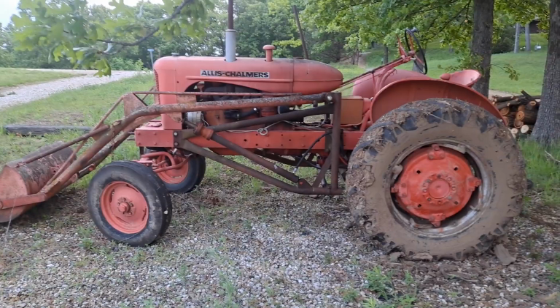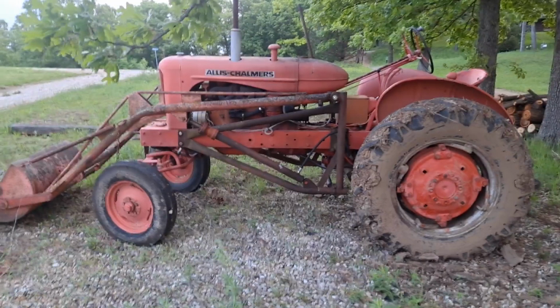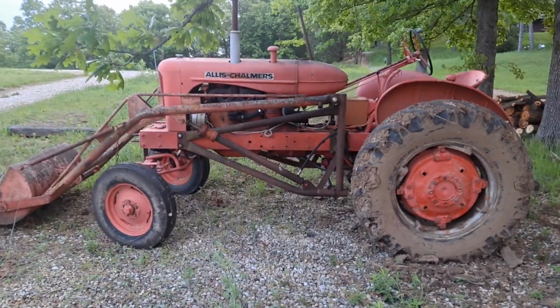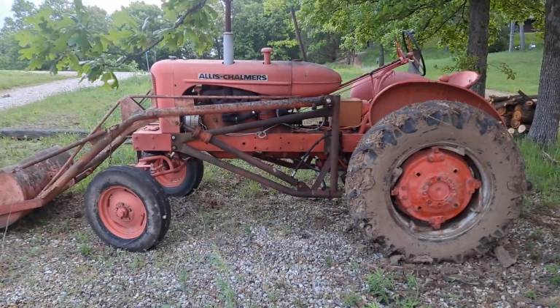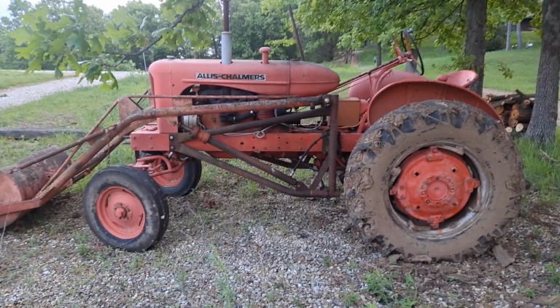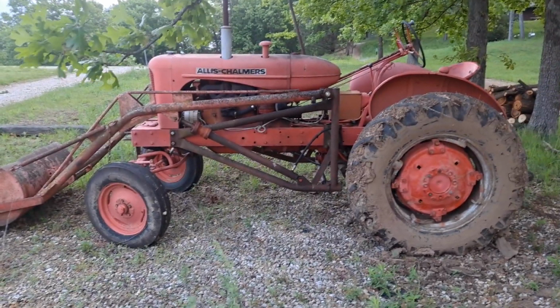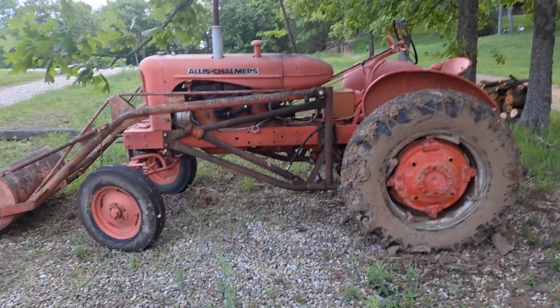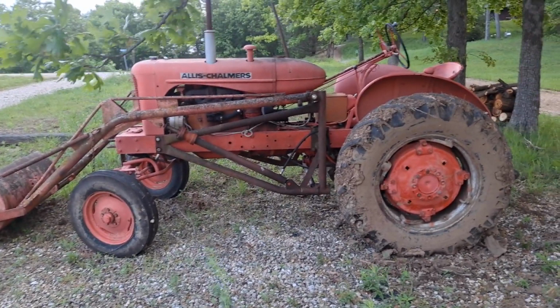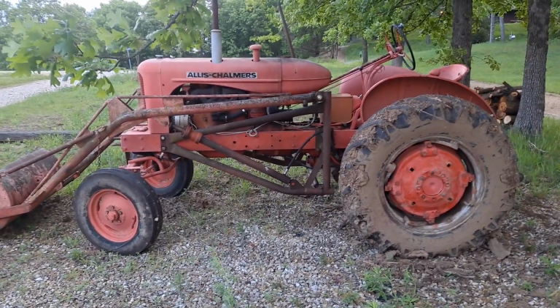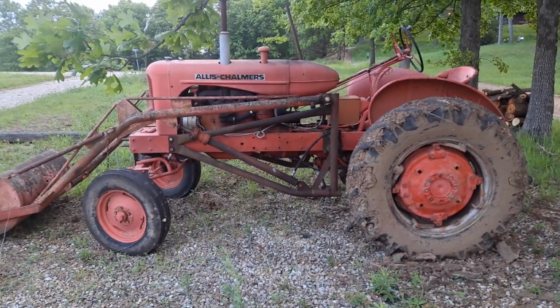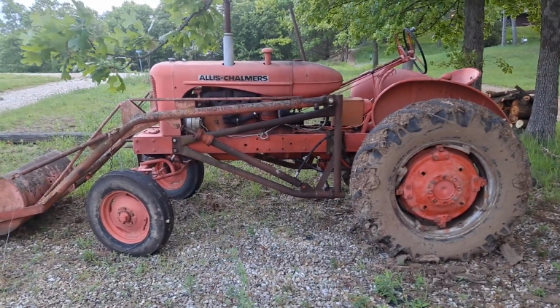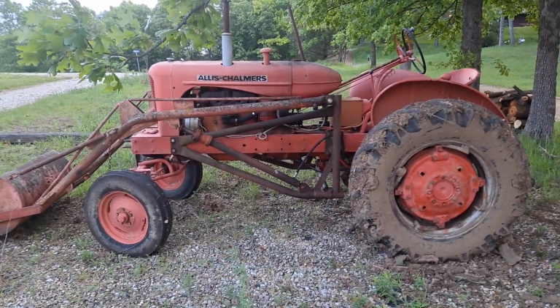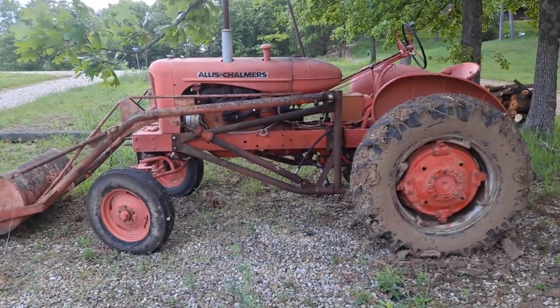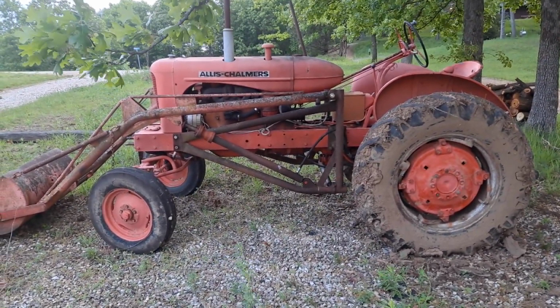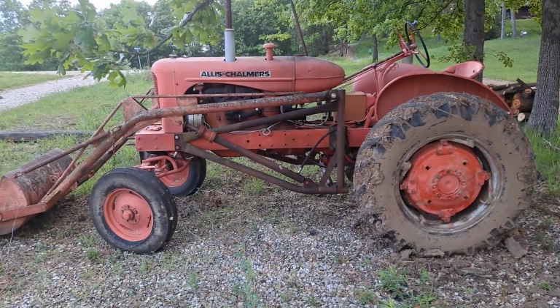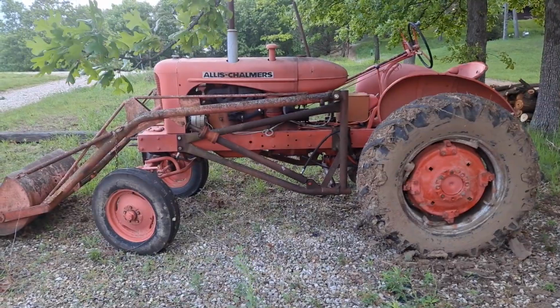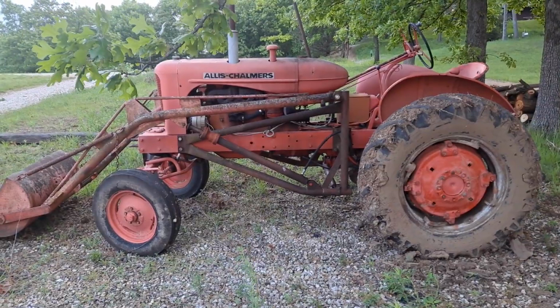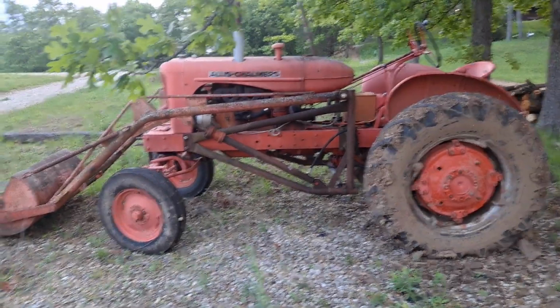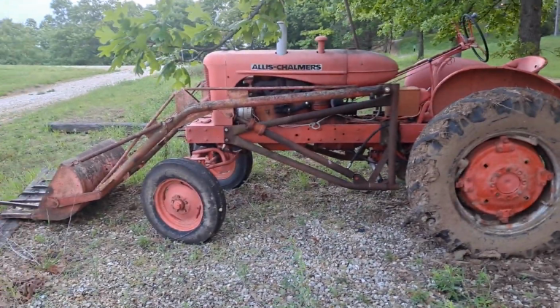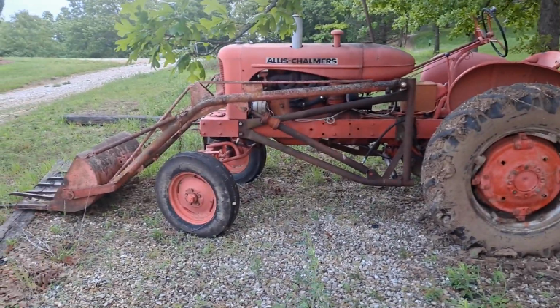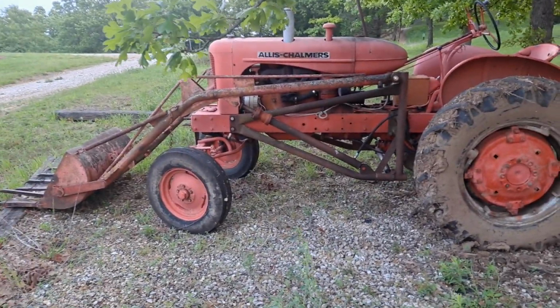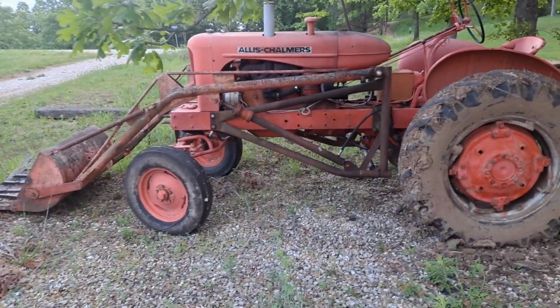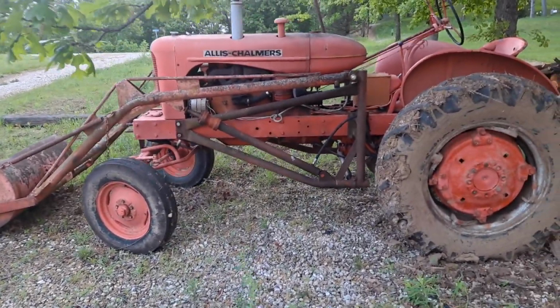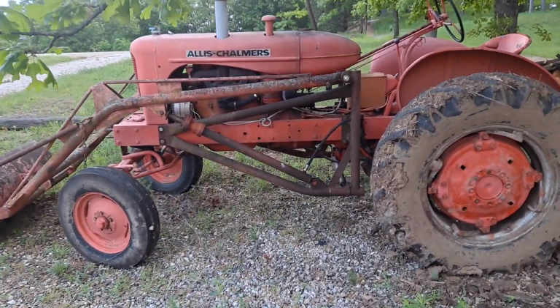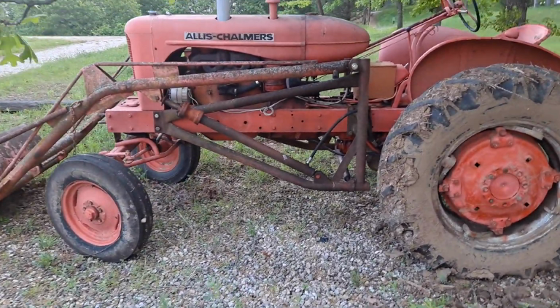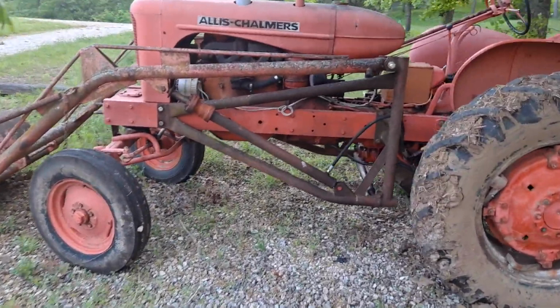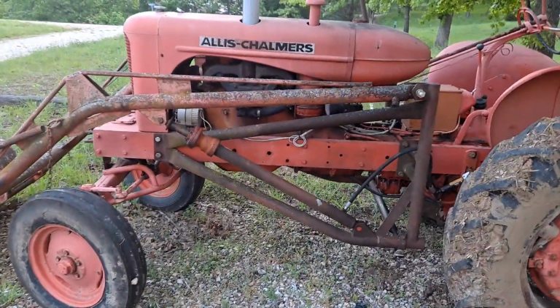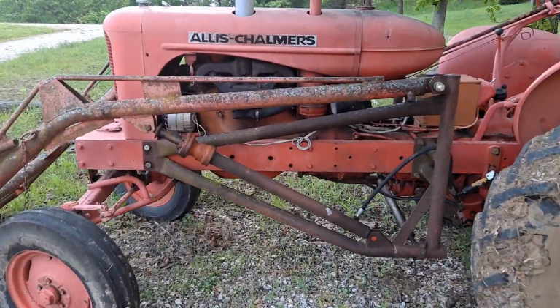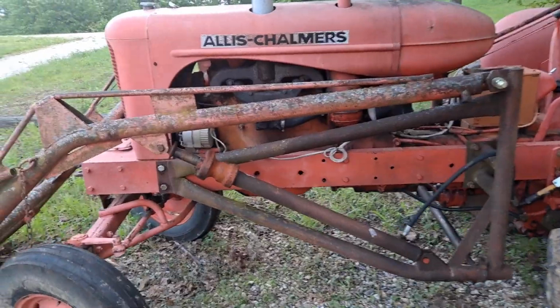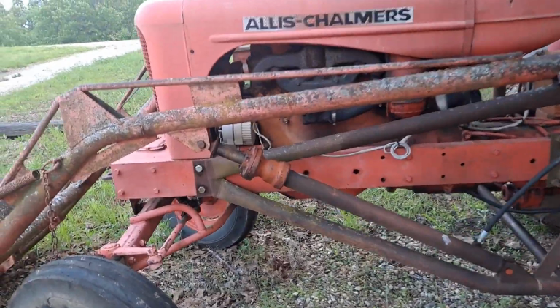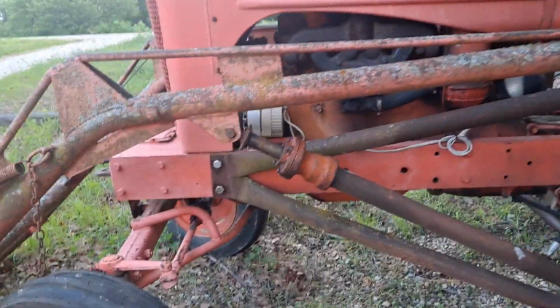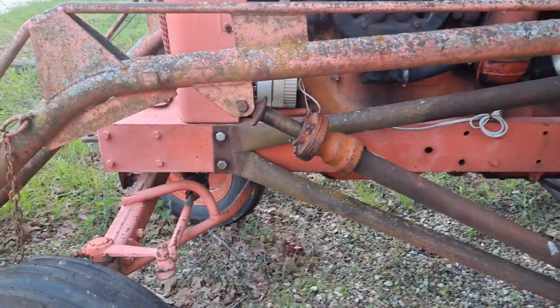Good morning guys. I wanted to do this video because my subscriber Aaron wanted to see how the trip bucket was hooked up, because he bought one and didn't have it hooked up. Which mine was too — I just kind of played around and figured it out.